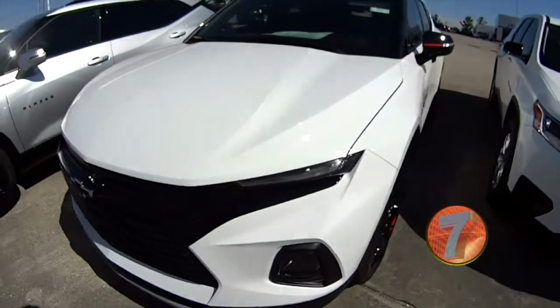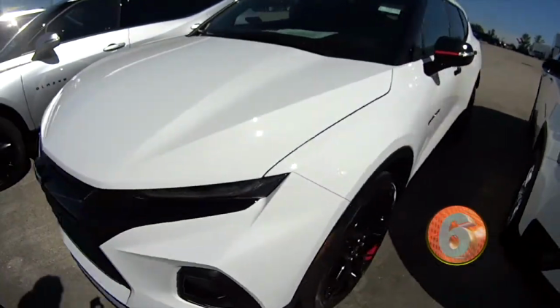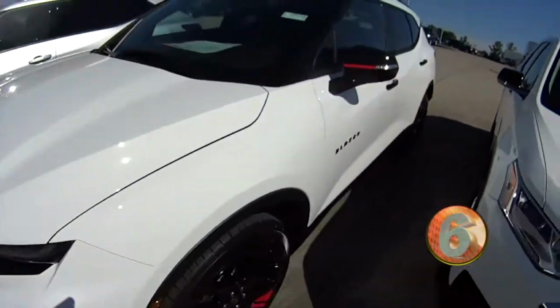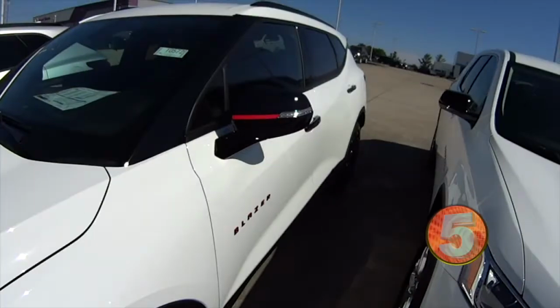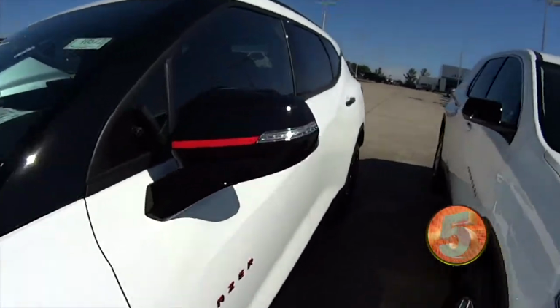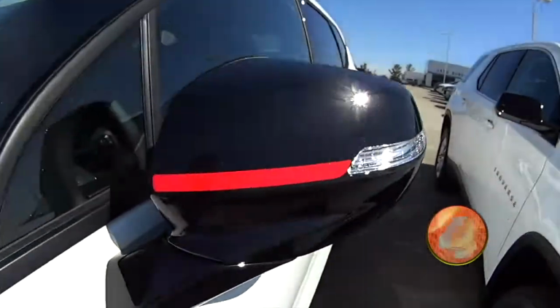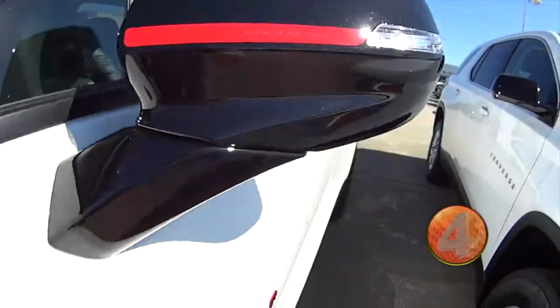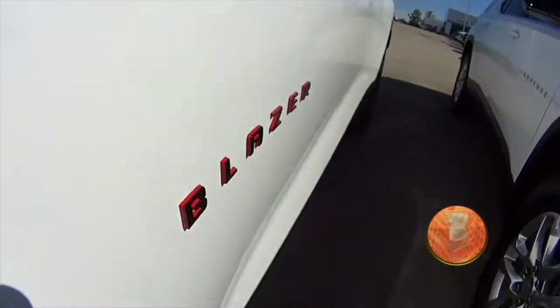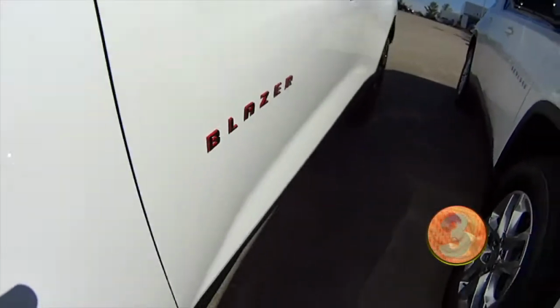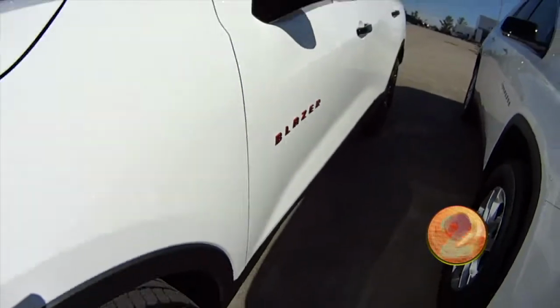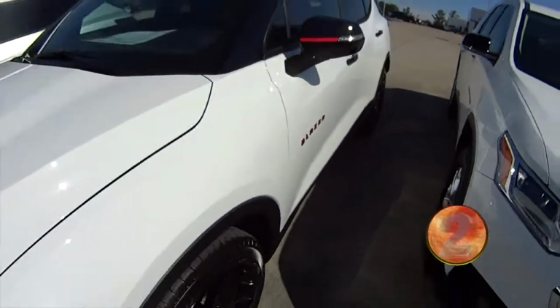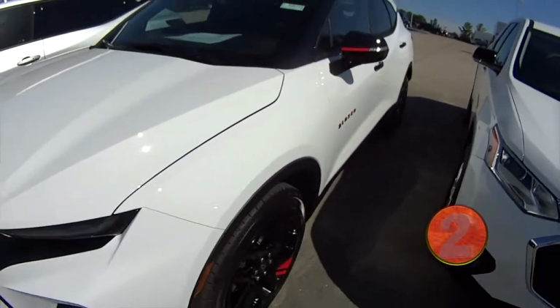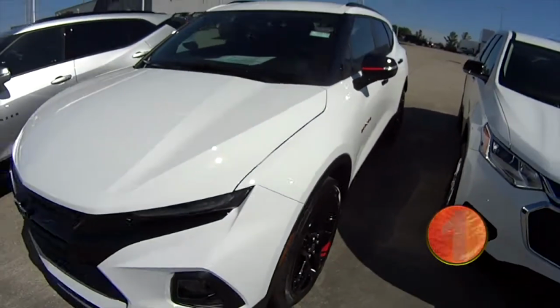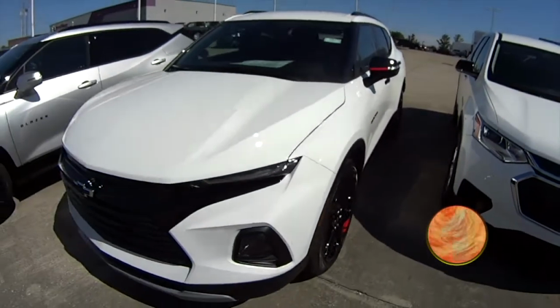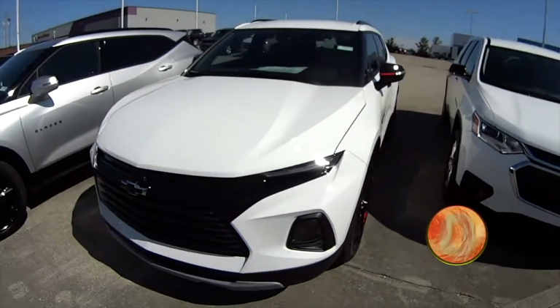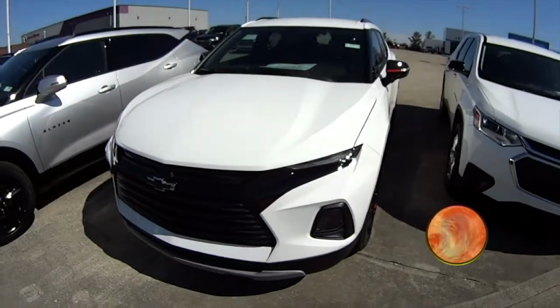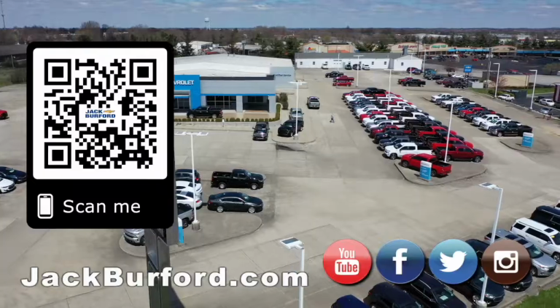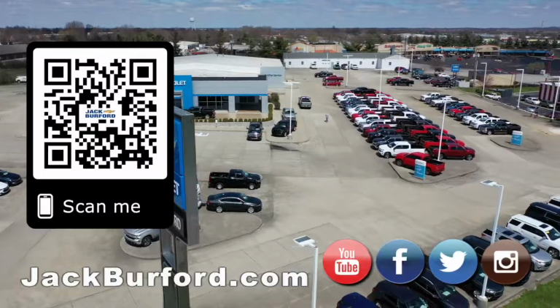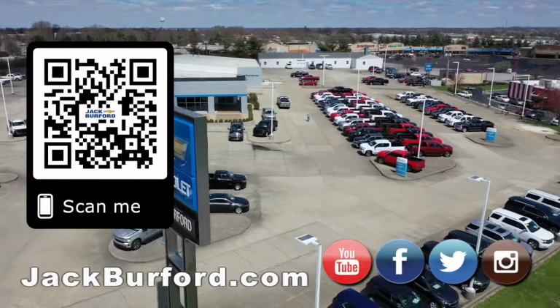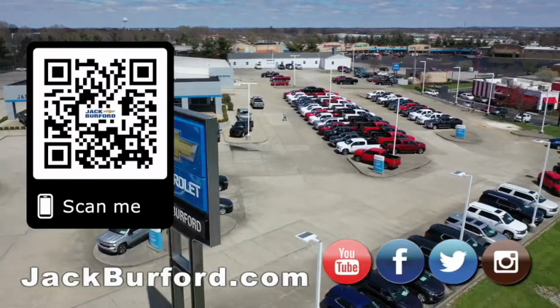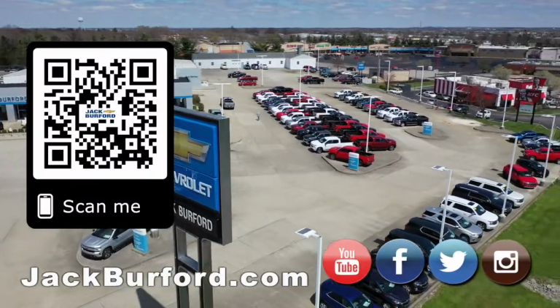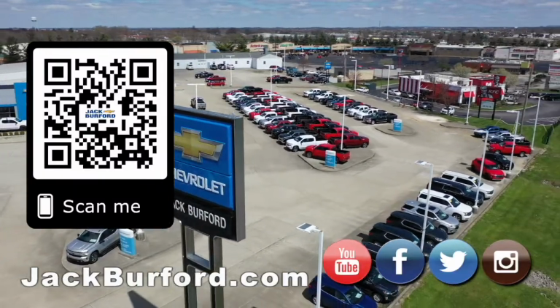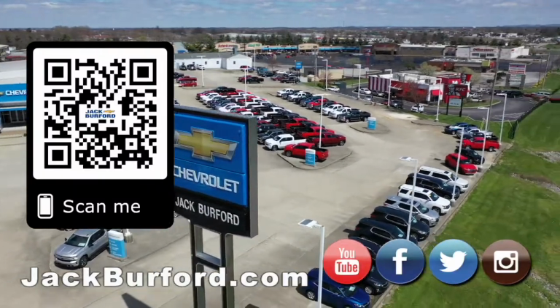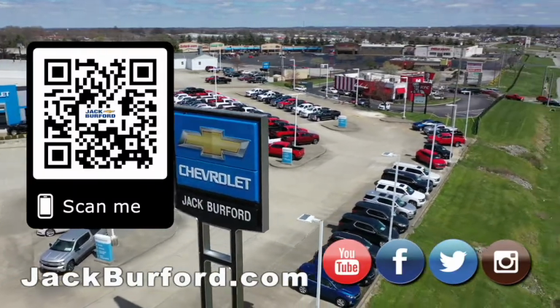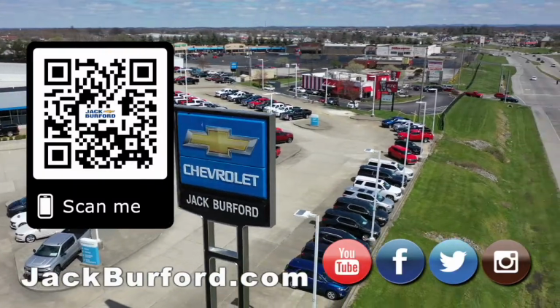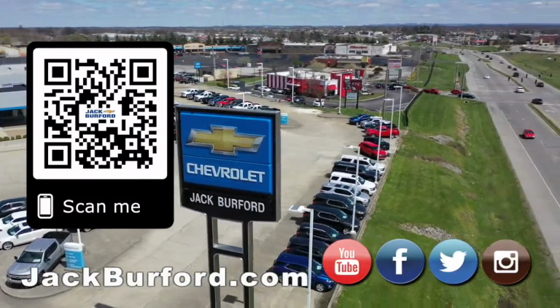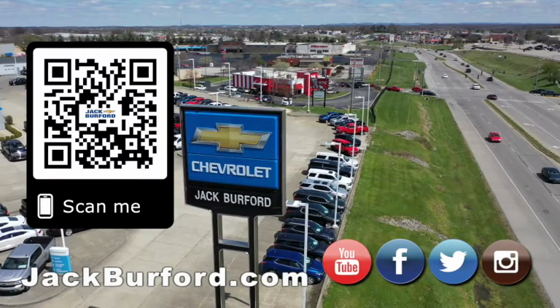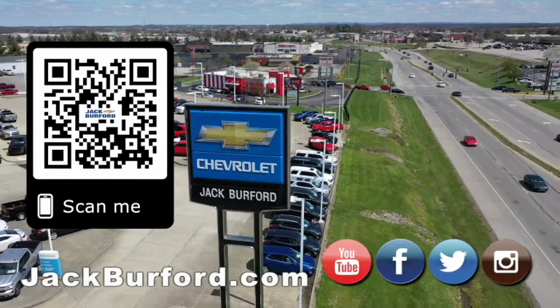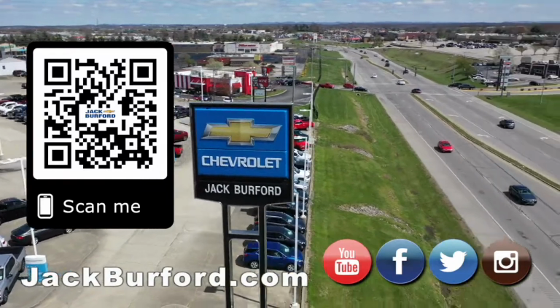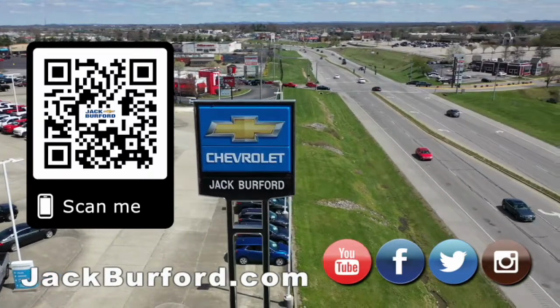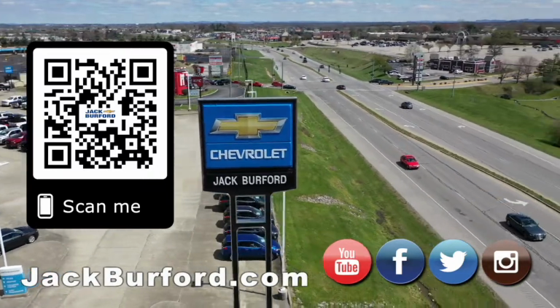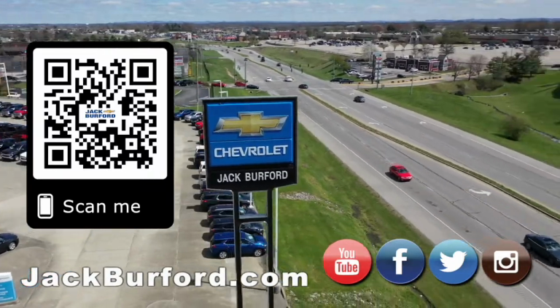You've got to come see this one. It's pretty, what. You've got to check this one out. Why would you buy a vehicle anywhere else? Make sure to visit us at jackburford.com and subscribe to our YouTube channel.